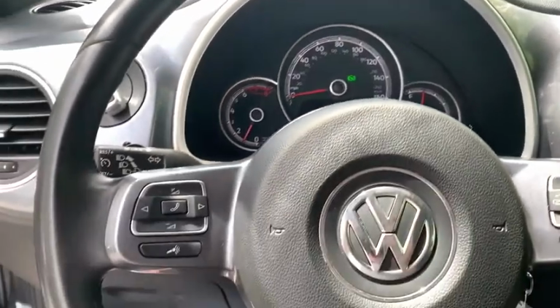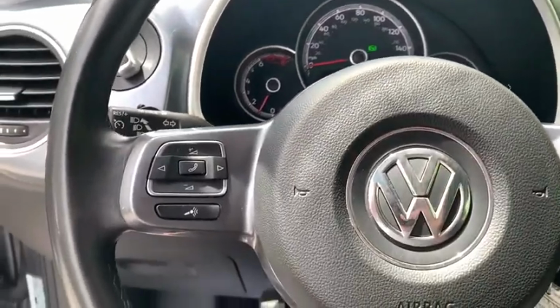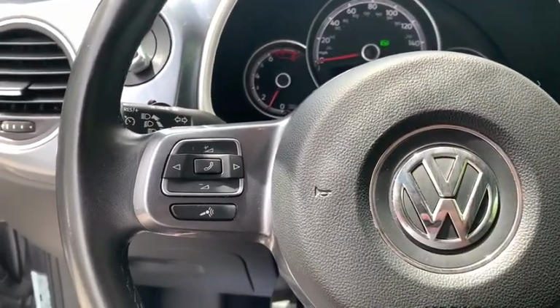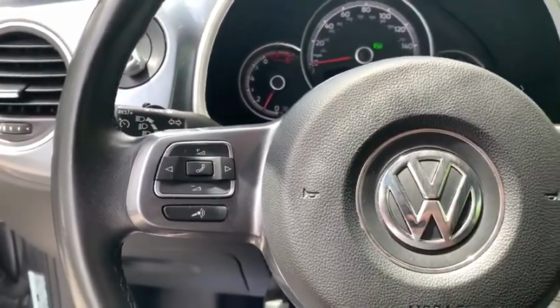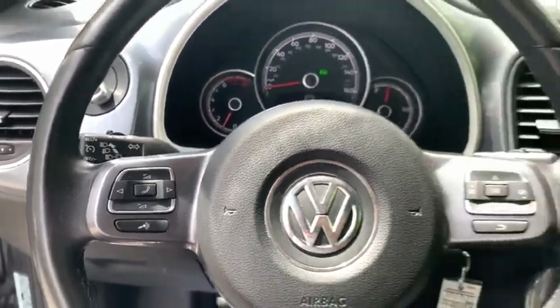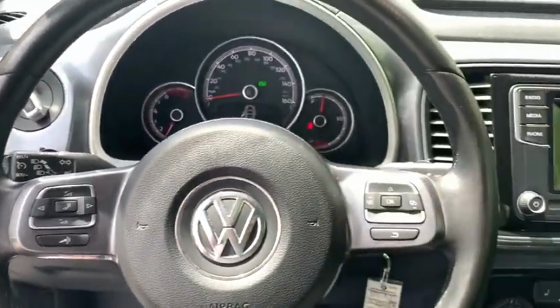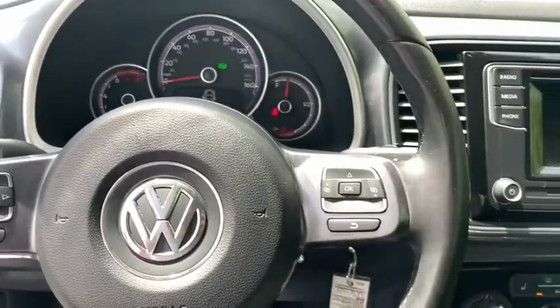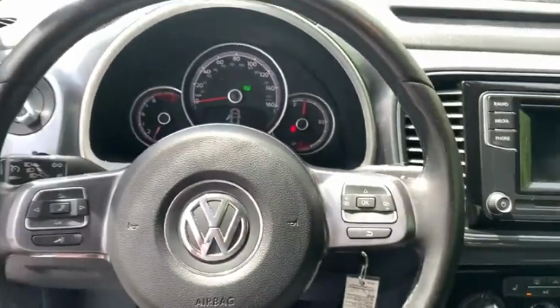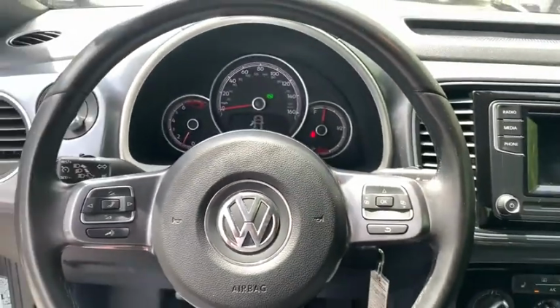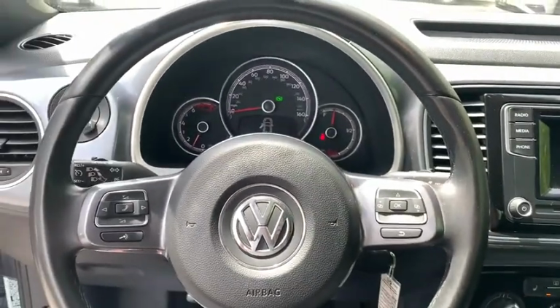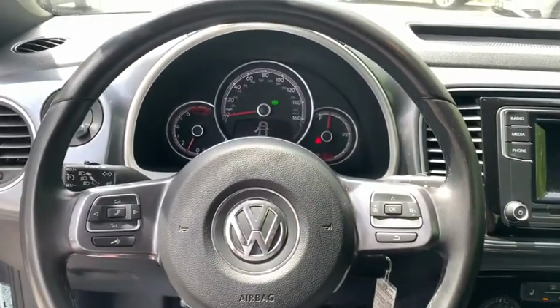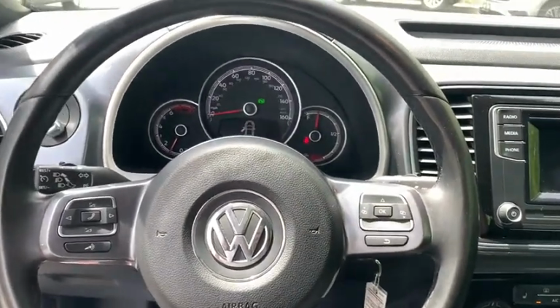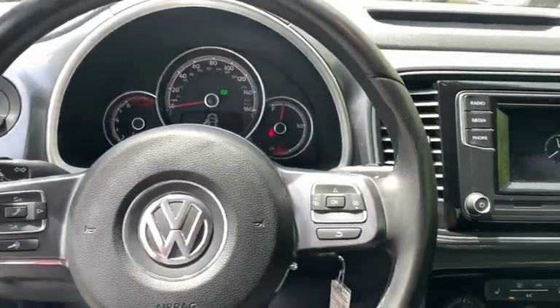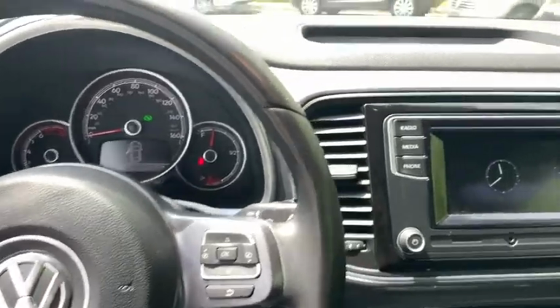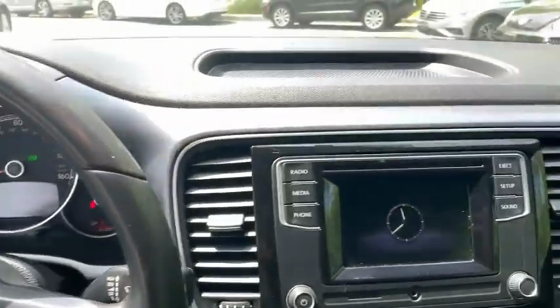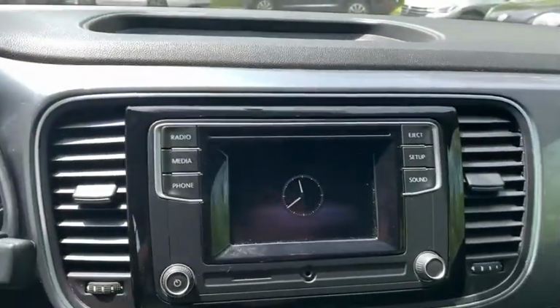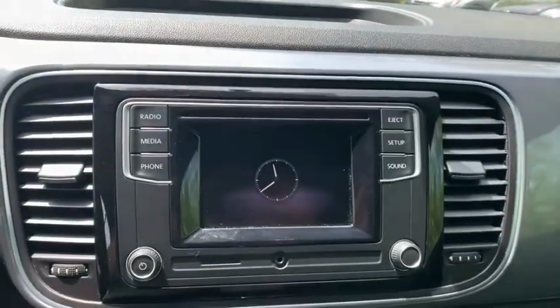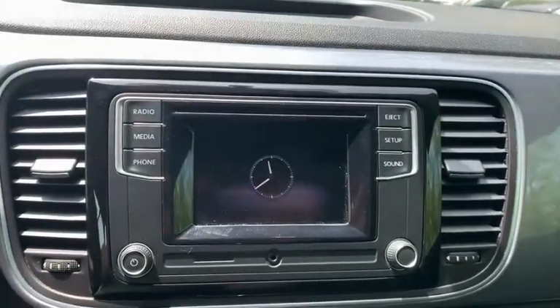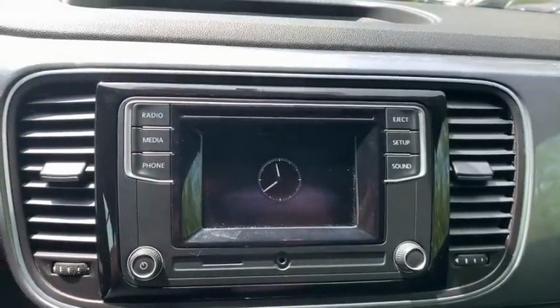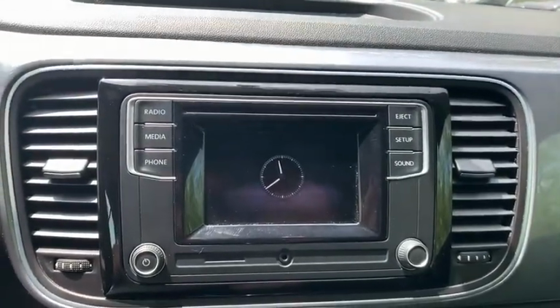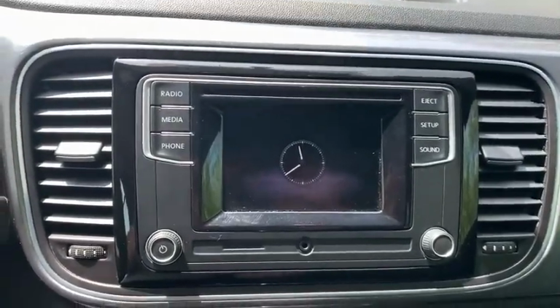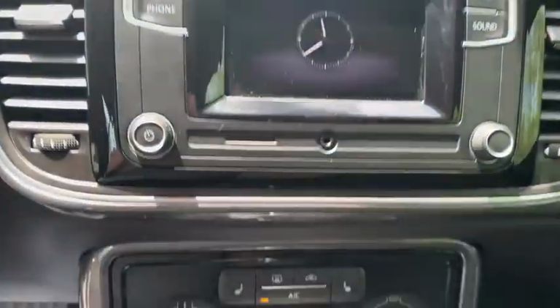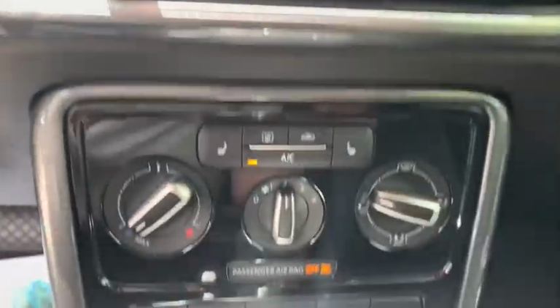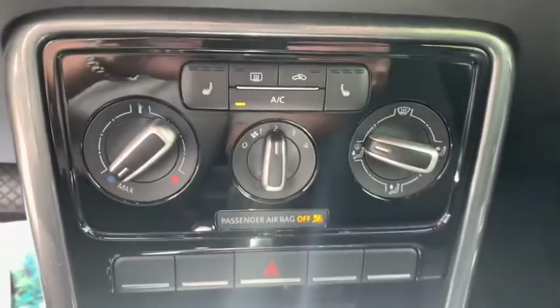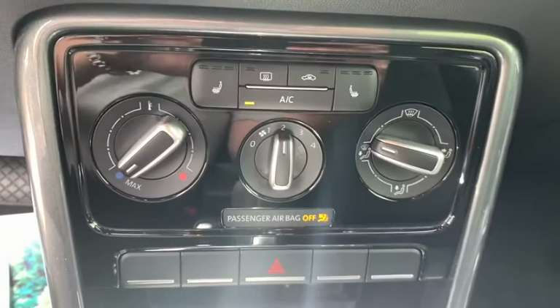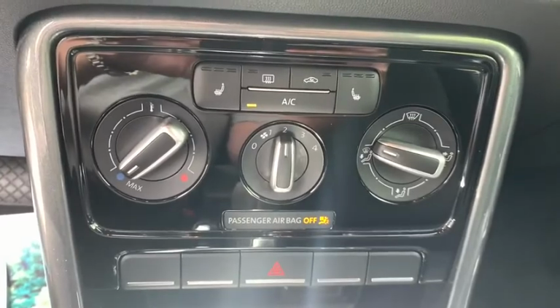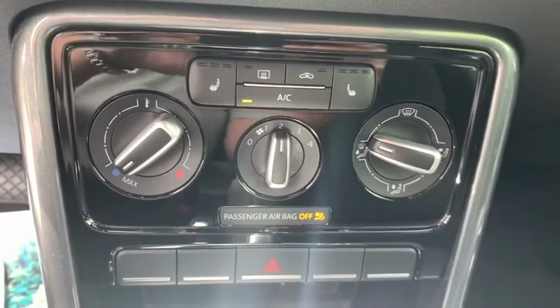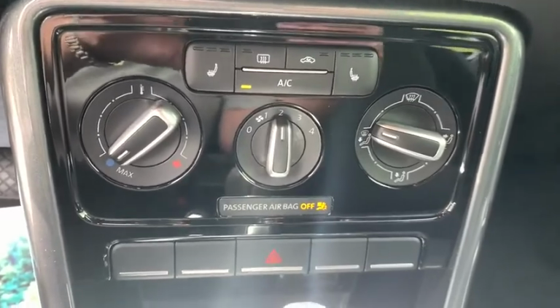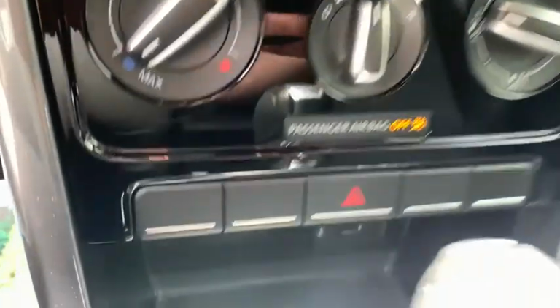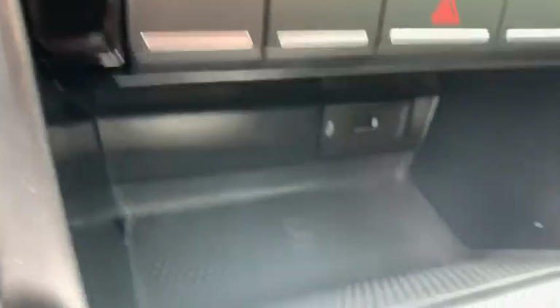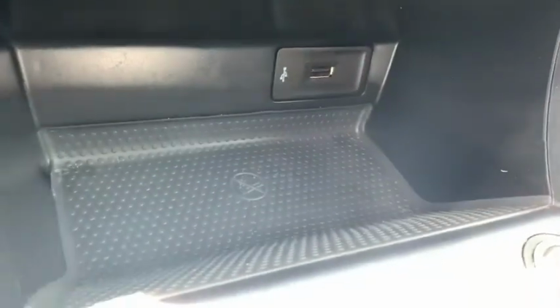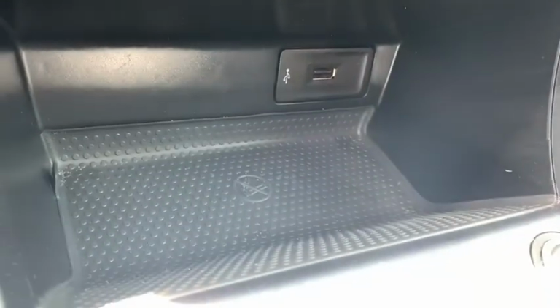Aluminum wheels, rear defrost, AM-FM stereo radio, front-wheel drive, CD player, MP3 player. This vehicle is Carfax Certified One Owner and qualifies for Carfax Buy Back Guarantee.